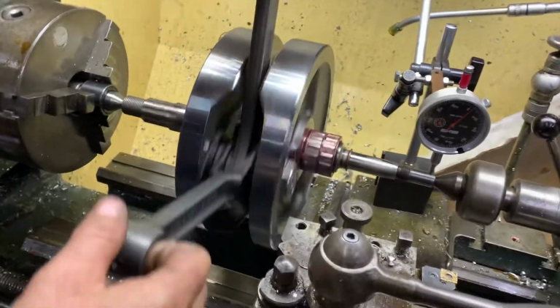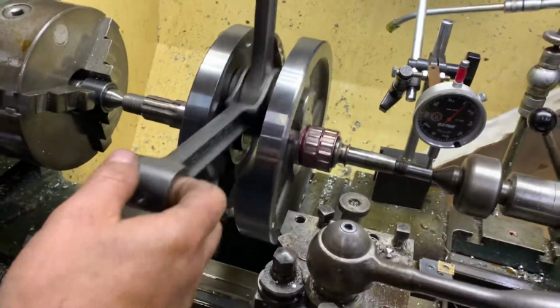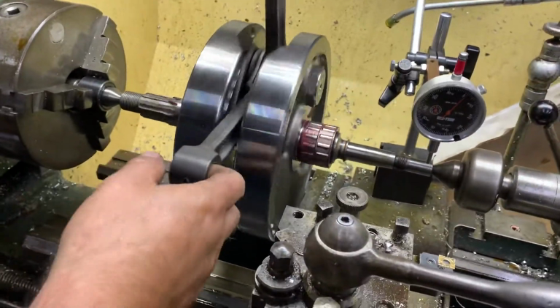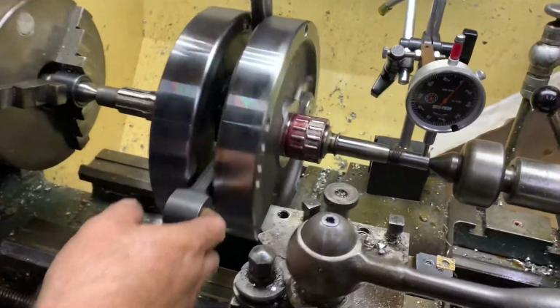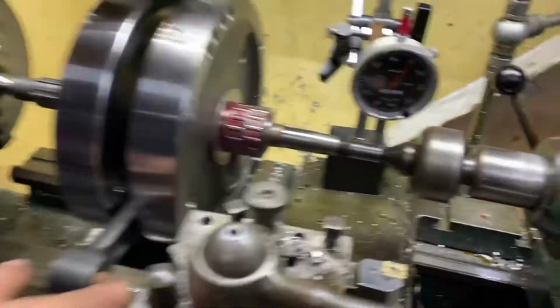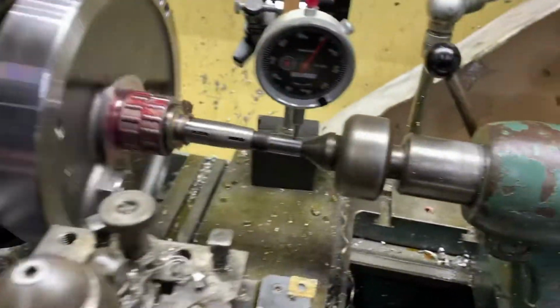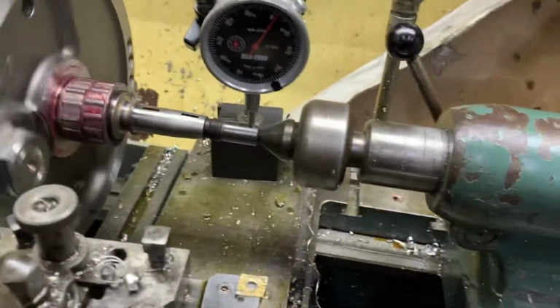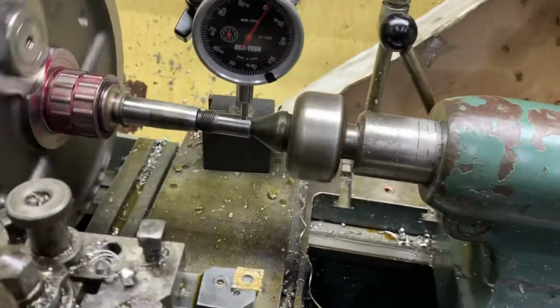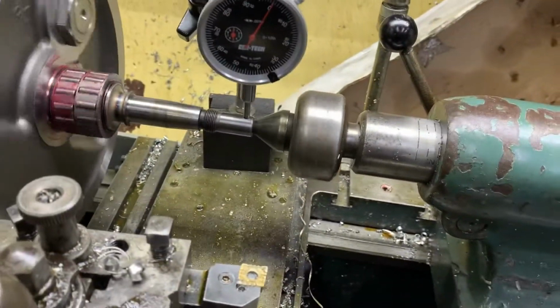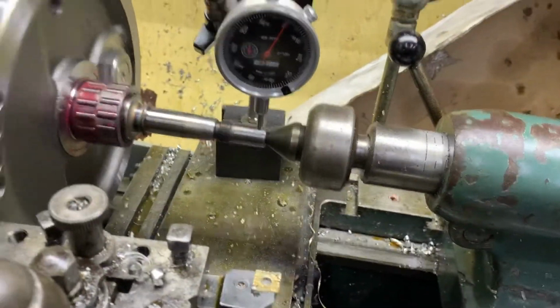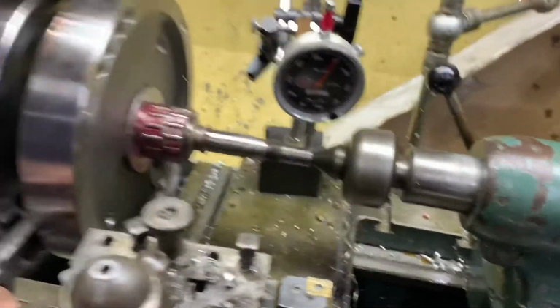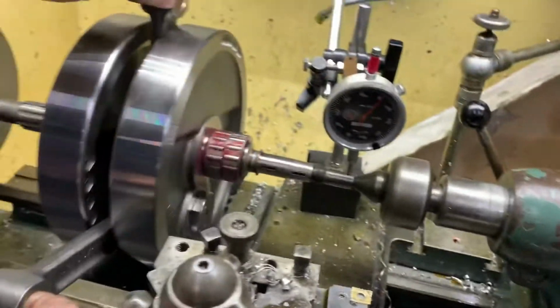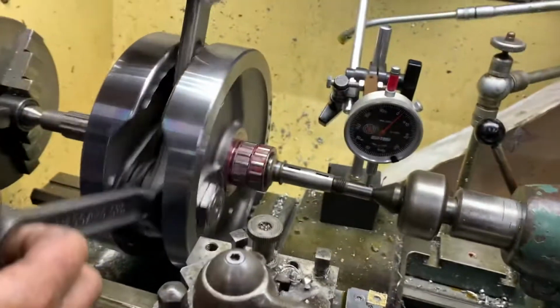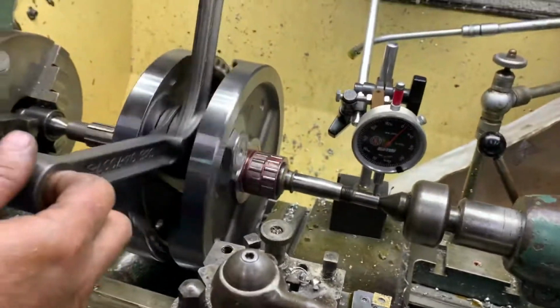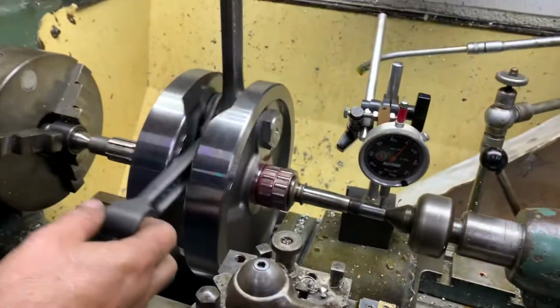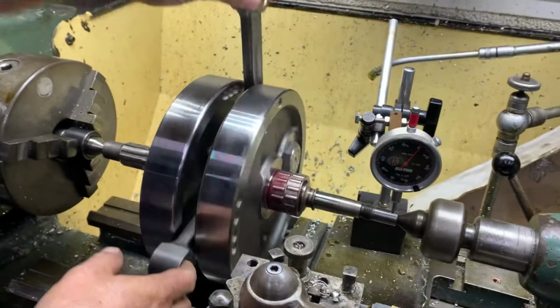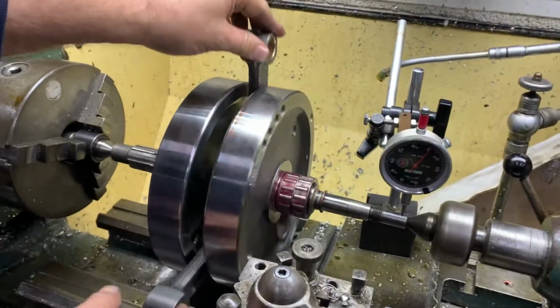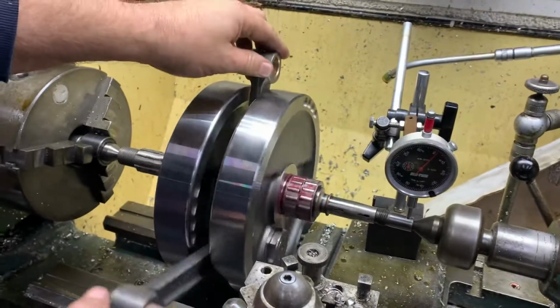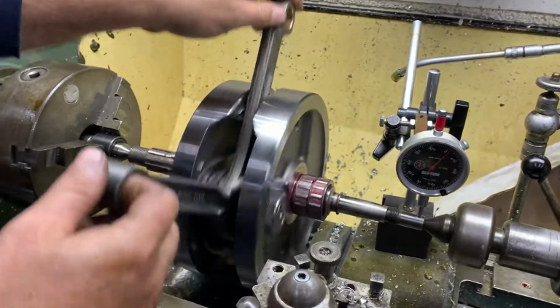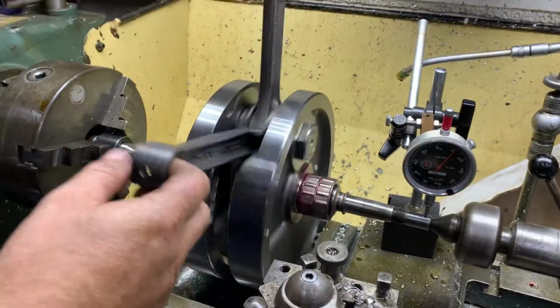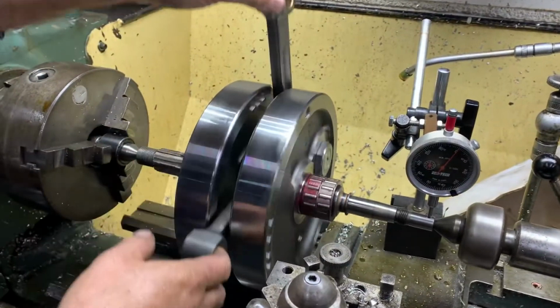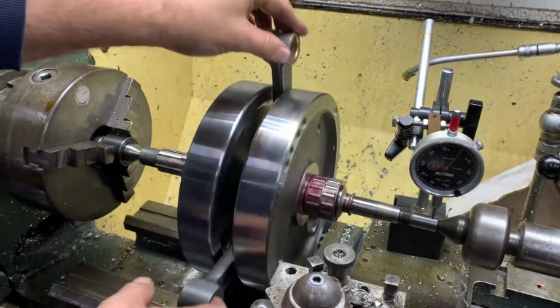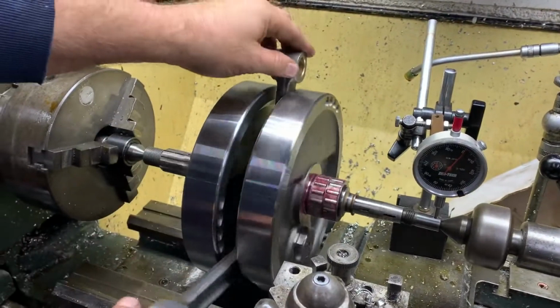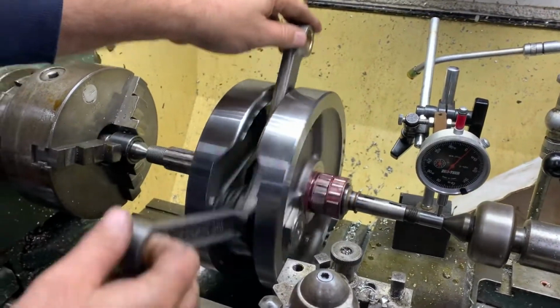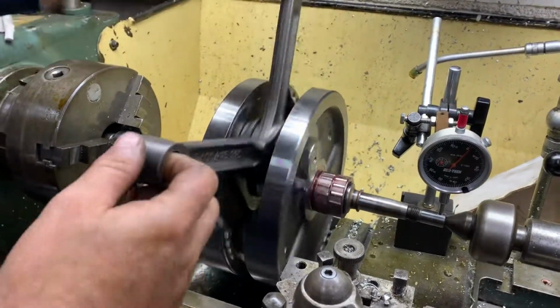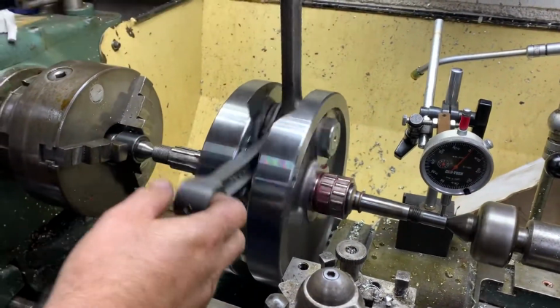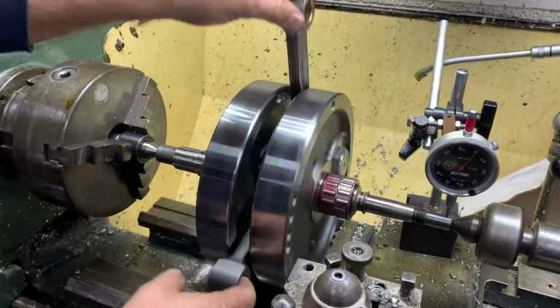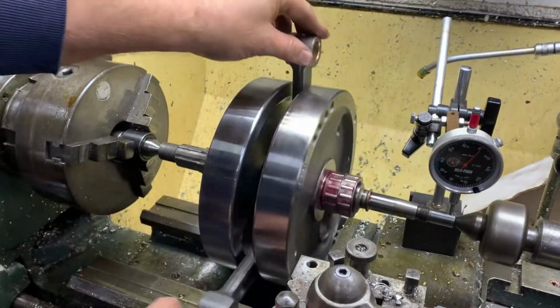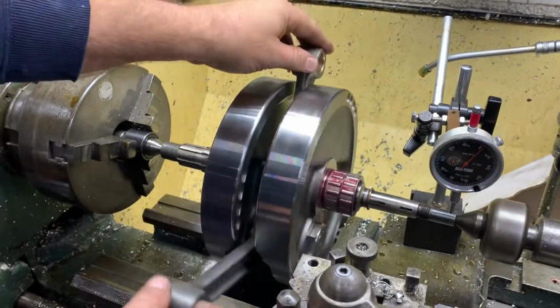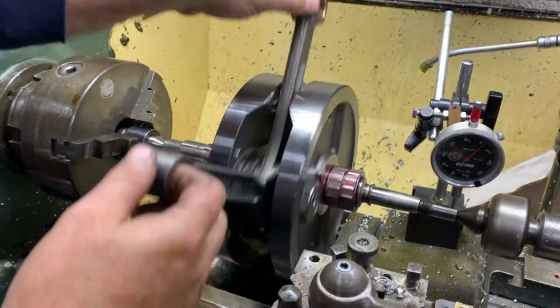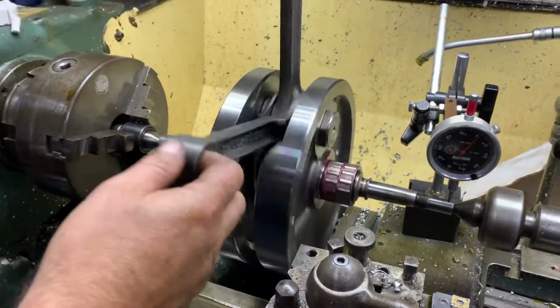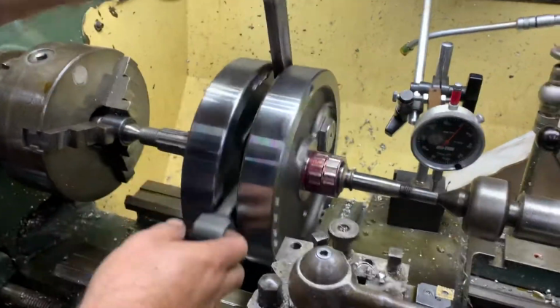We've got two revolving centers and it saves you buying a truing stand — you can get a lathe cheaper than an actual truing stand.